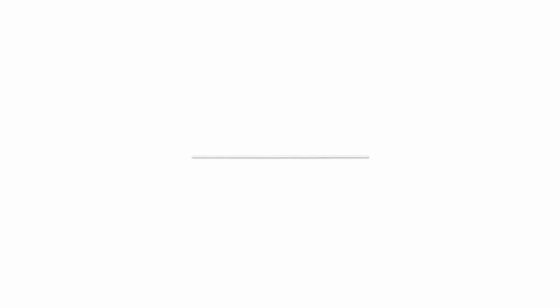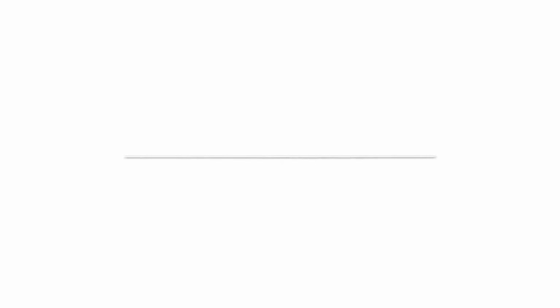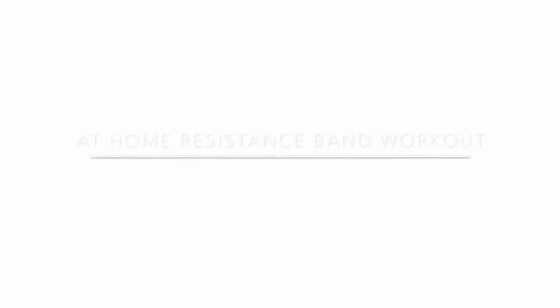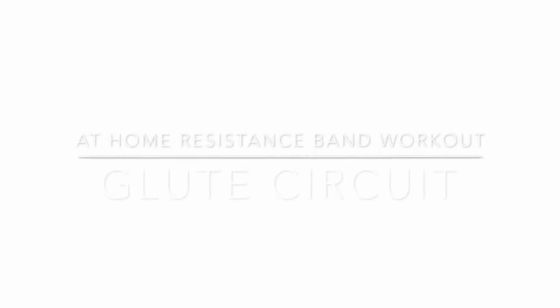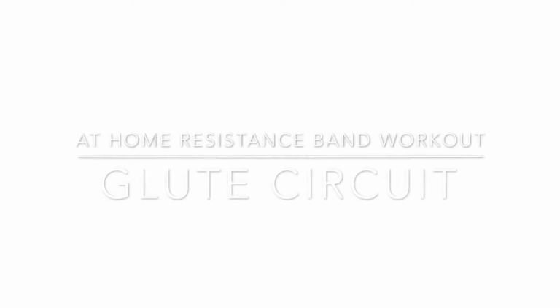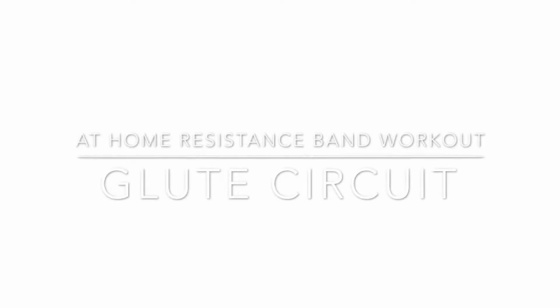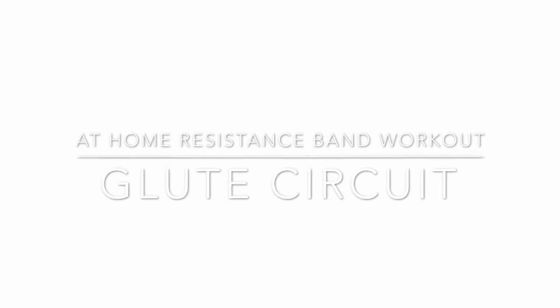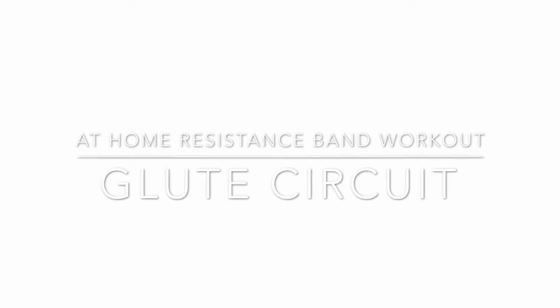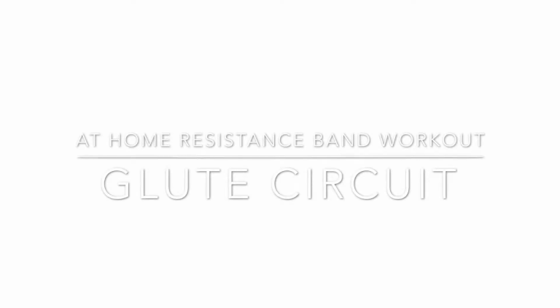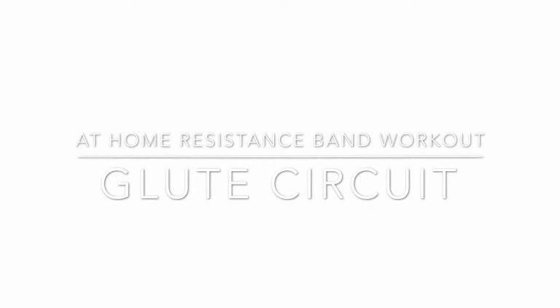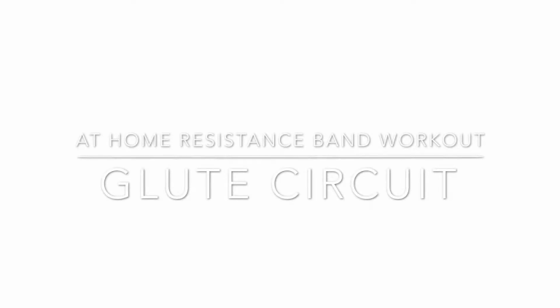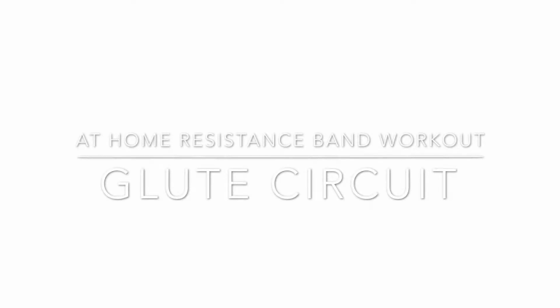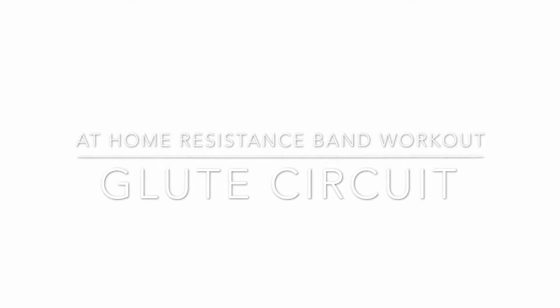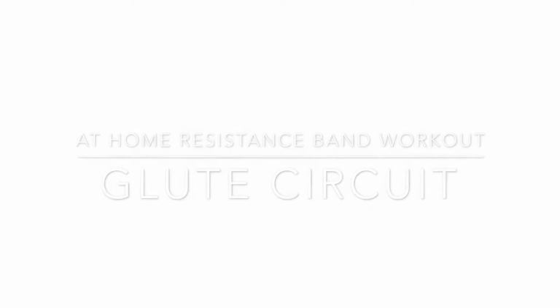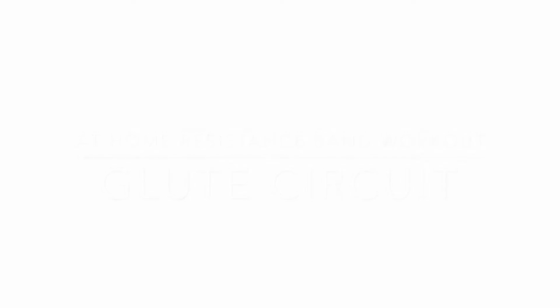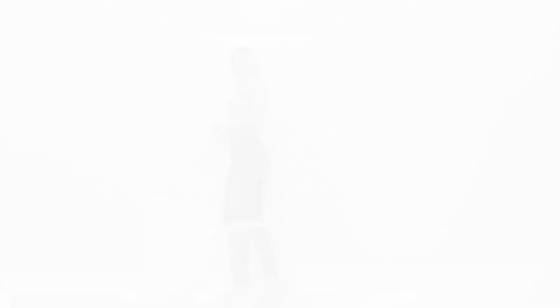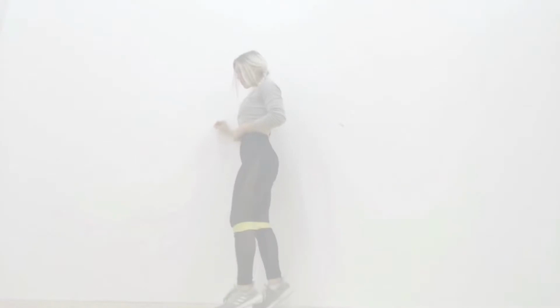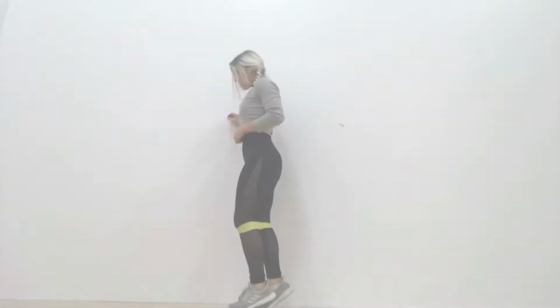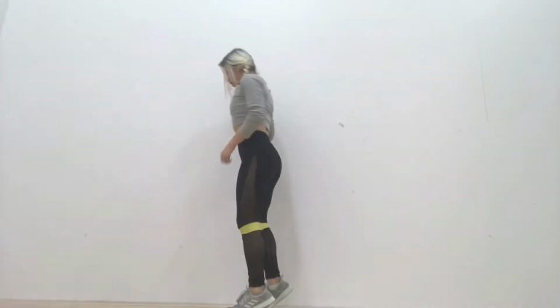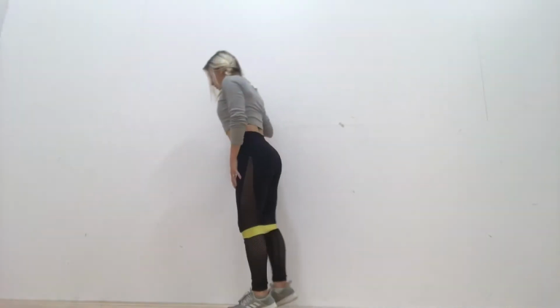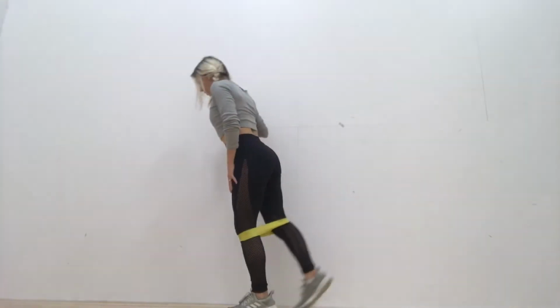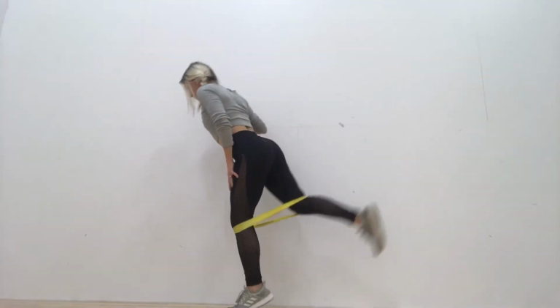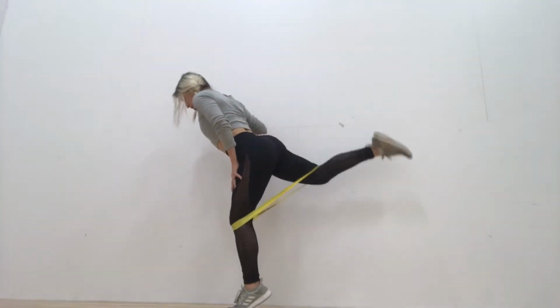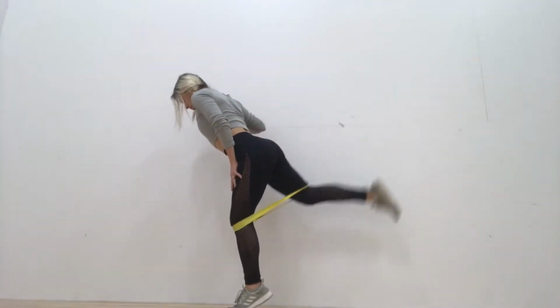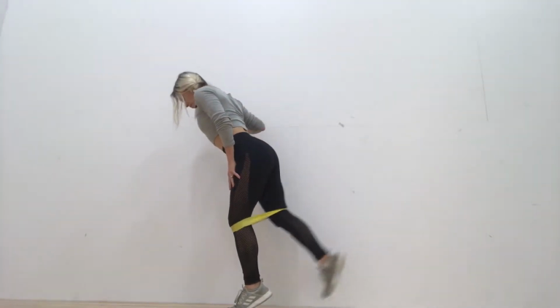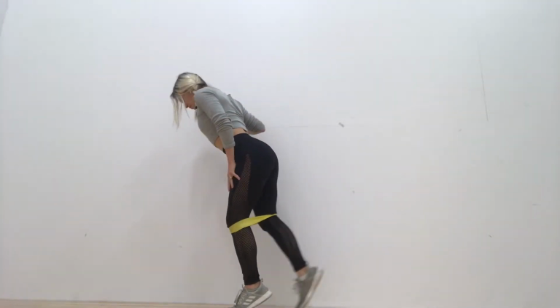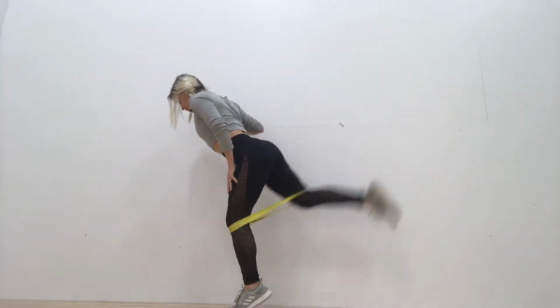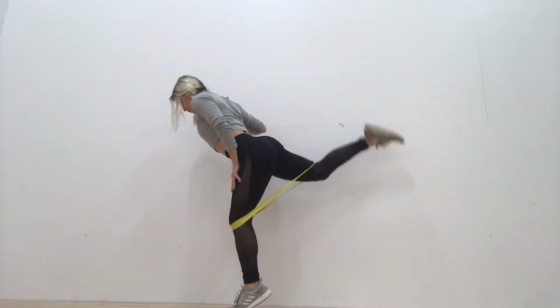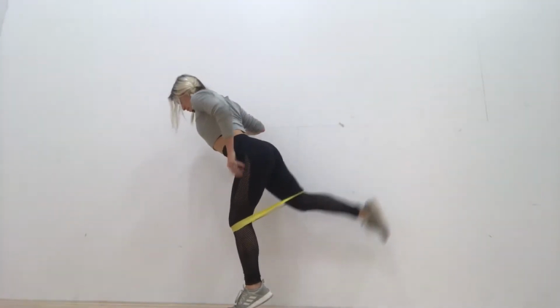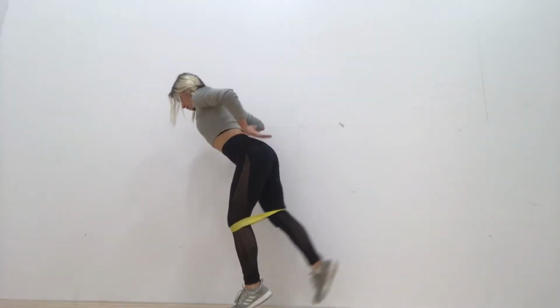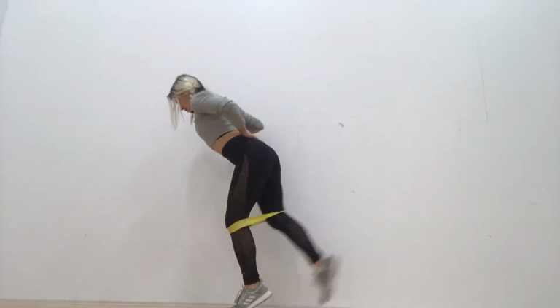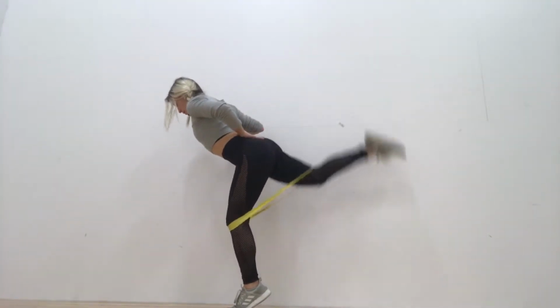All right guys, so today I have a quick little glute circuit for you that you could do at home or at the gym, but you will need a resistance band for it.